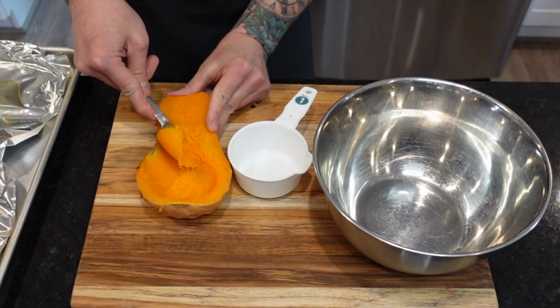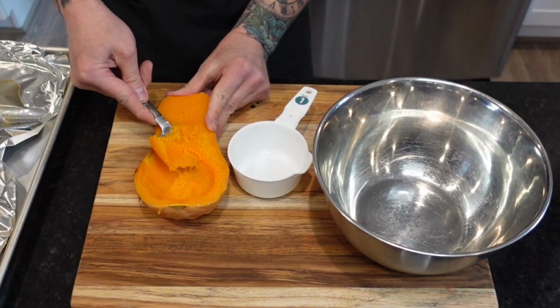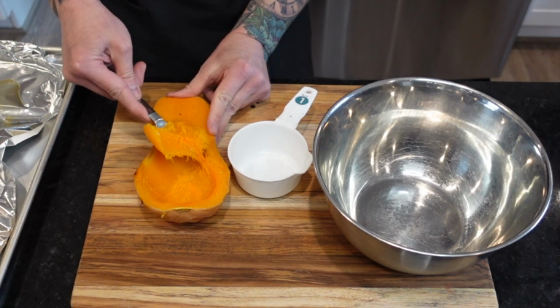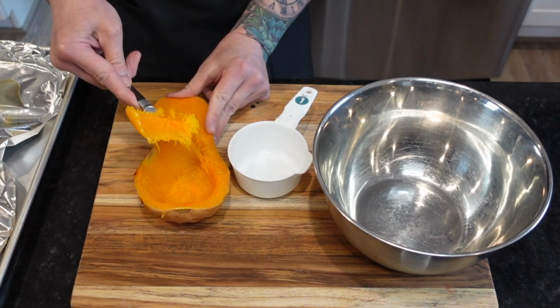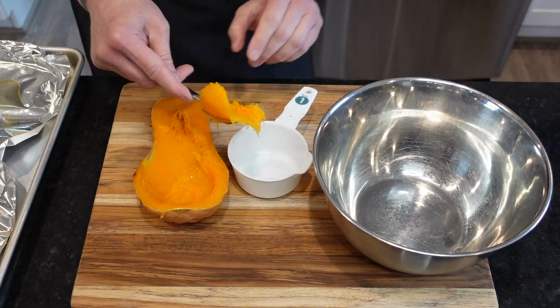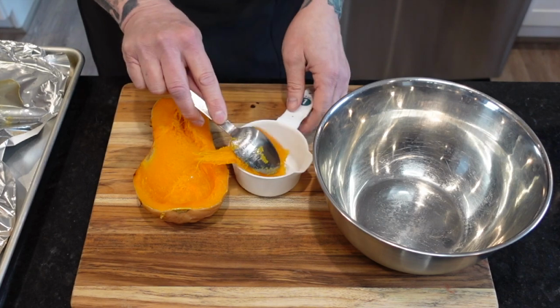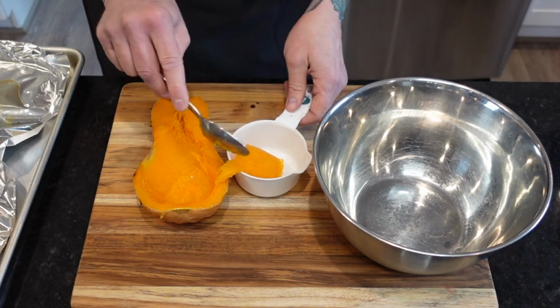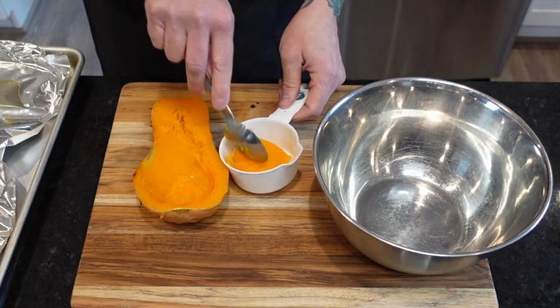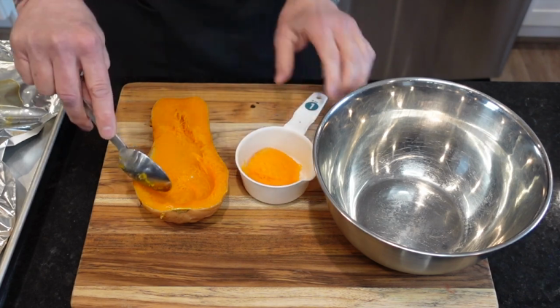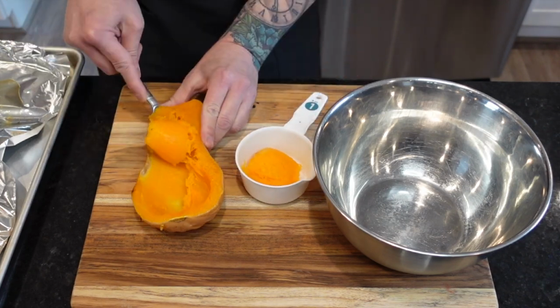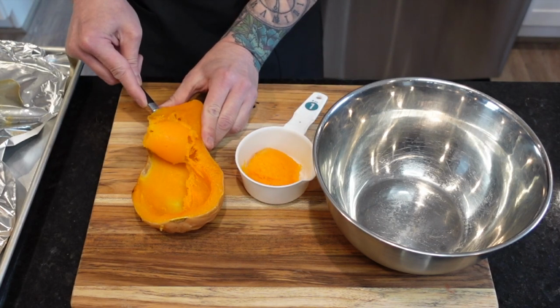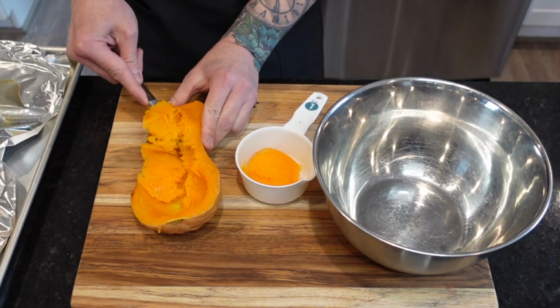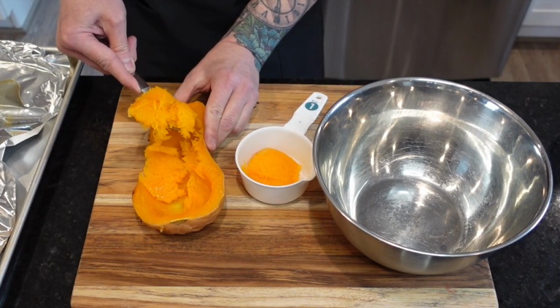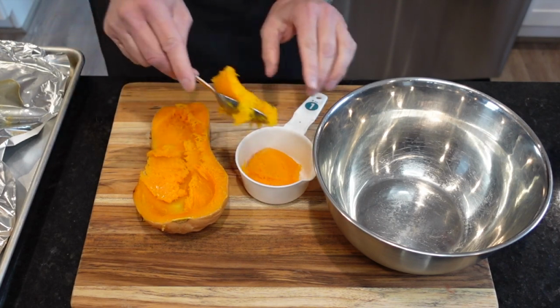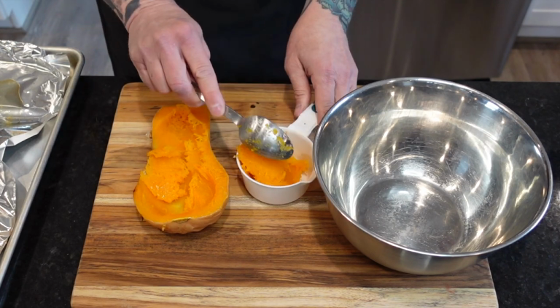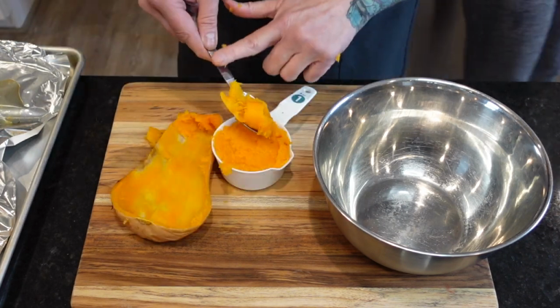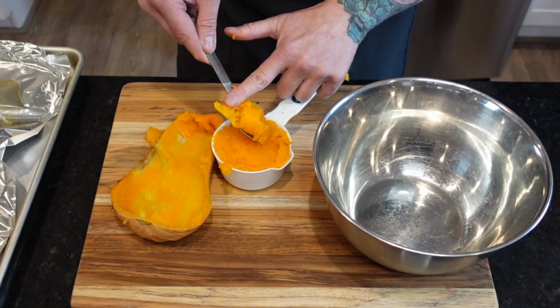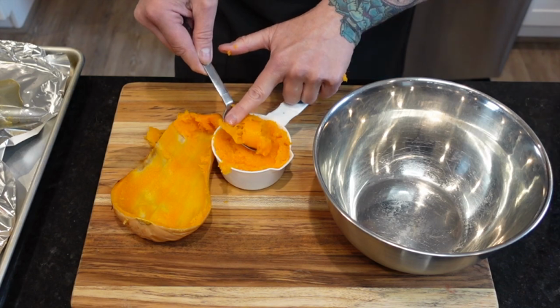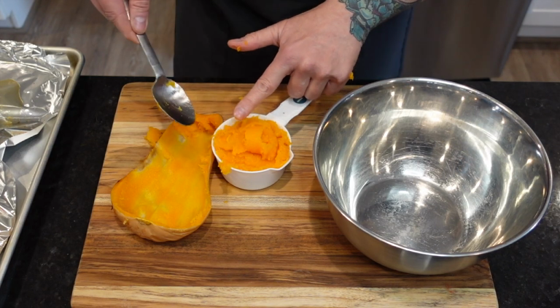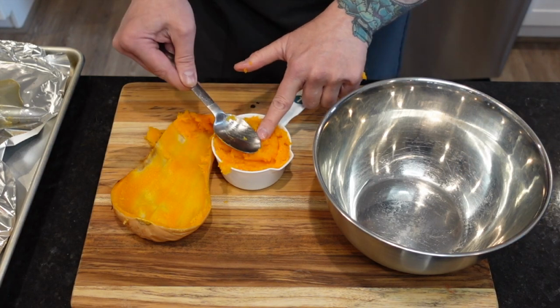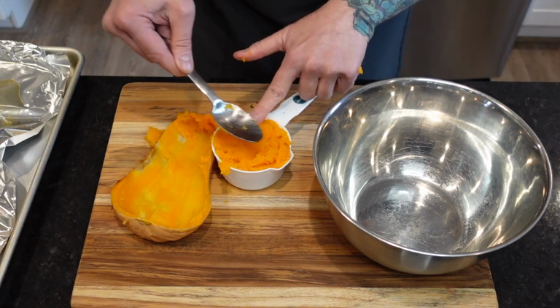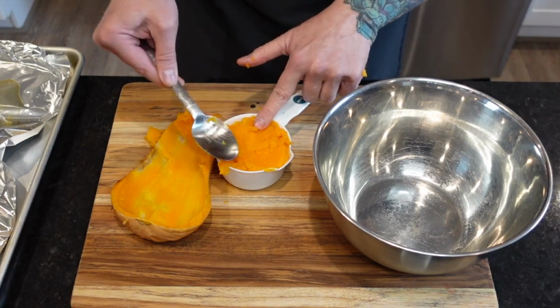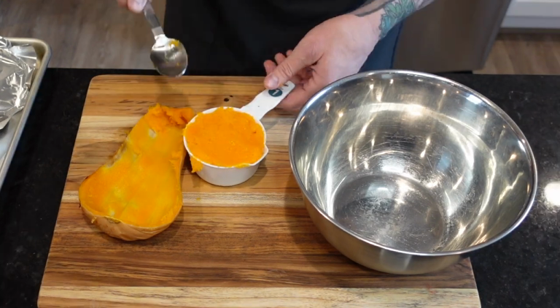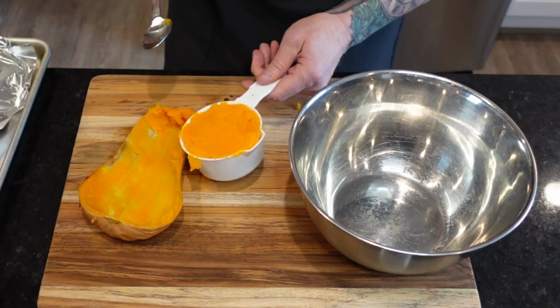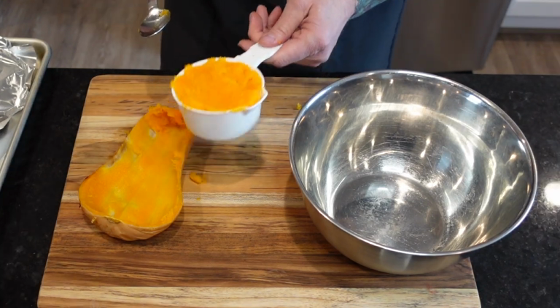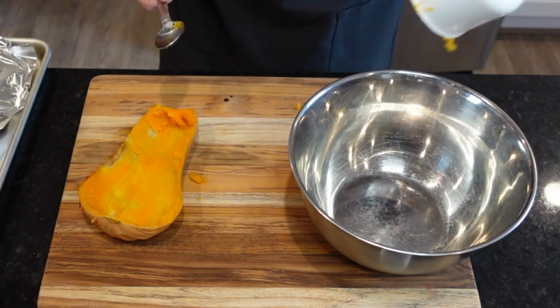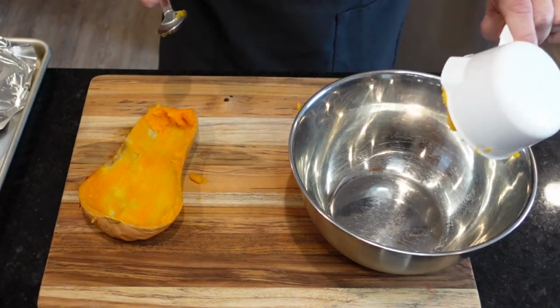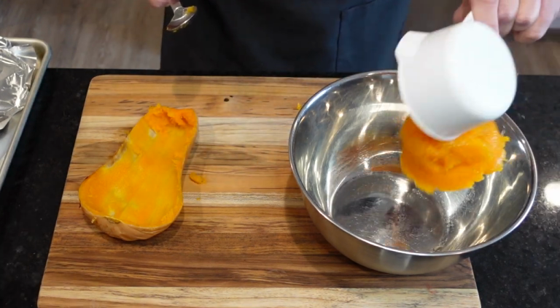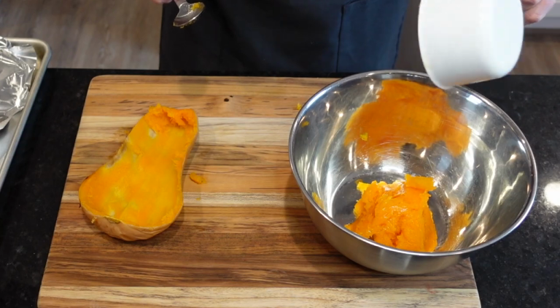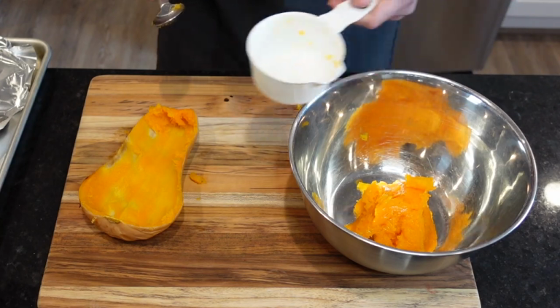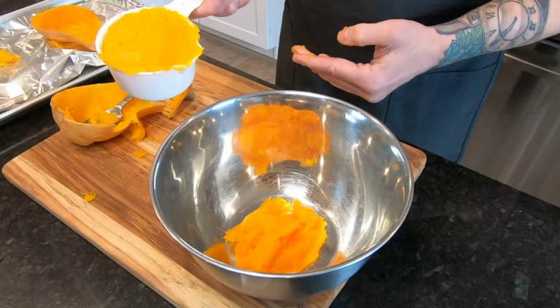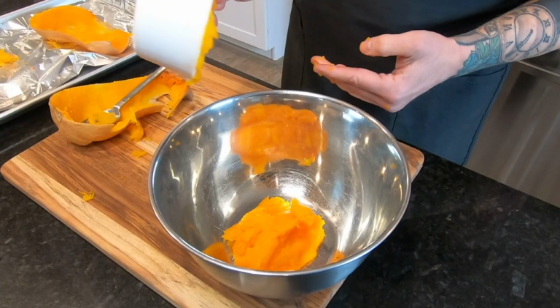Between the two halves, we're going to scoop out two cups, or 16 ounces, of squash. Butternut who? Better not forget to like and subscribe for two new easy and delicious recipes each week.